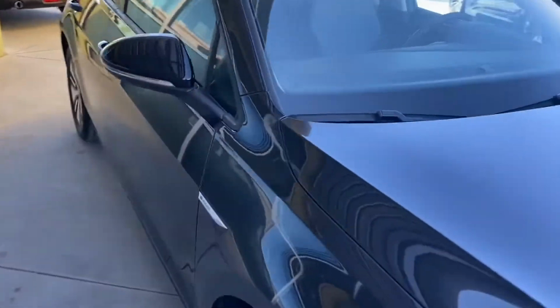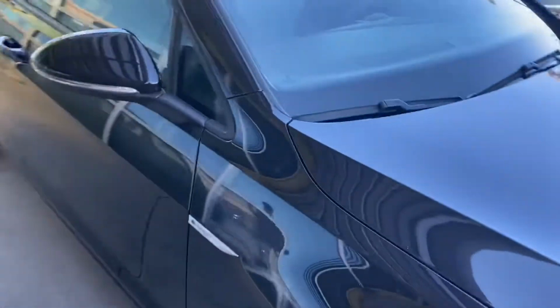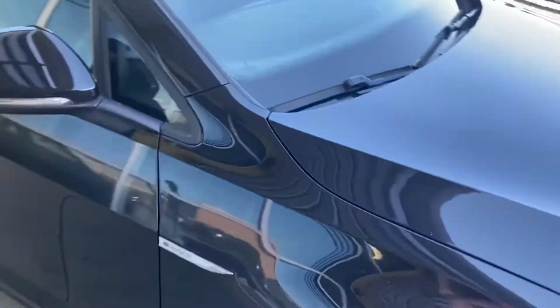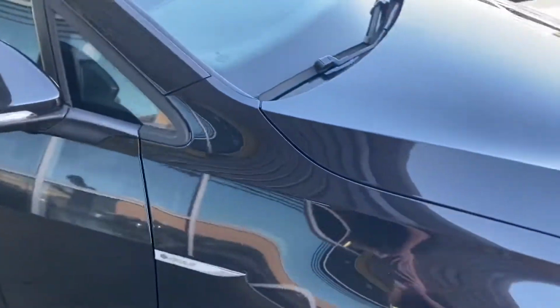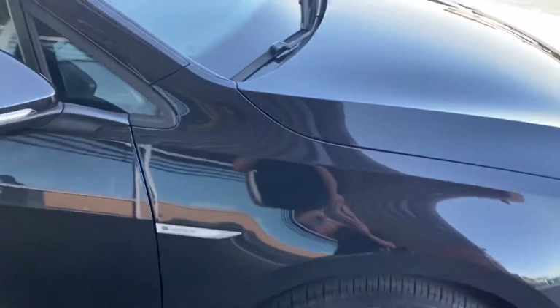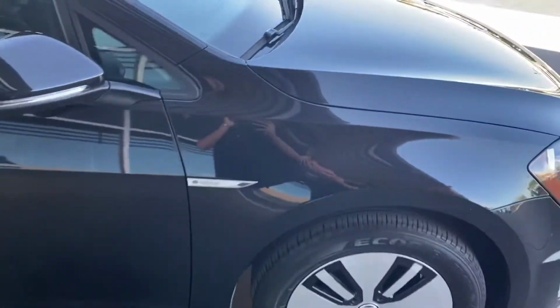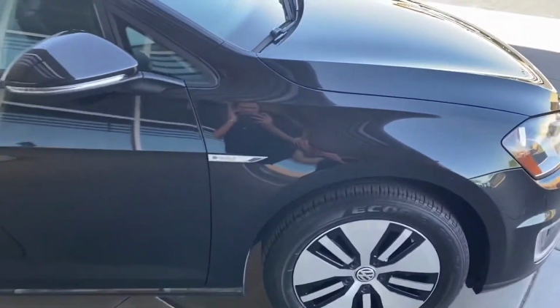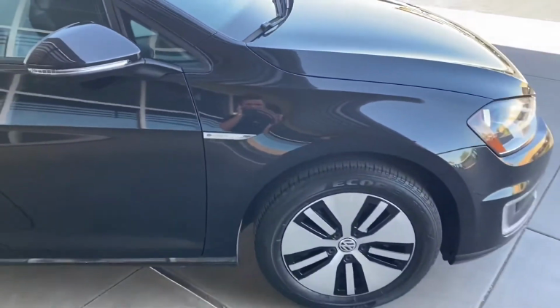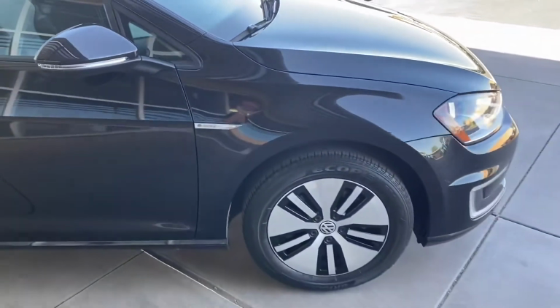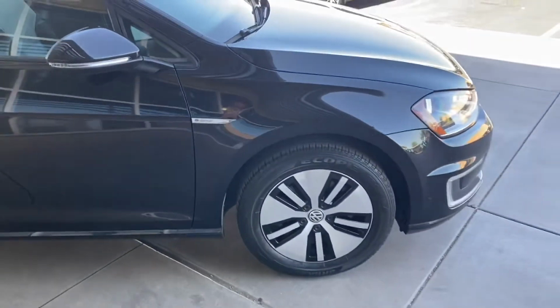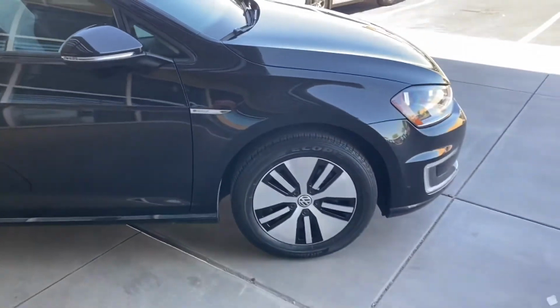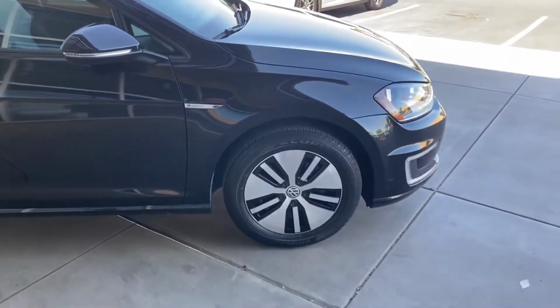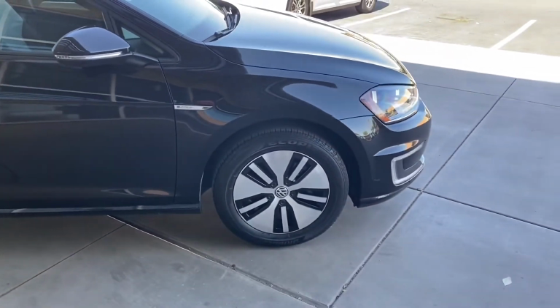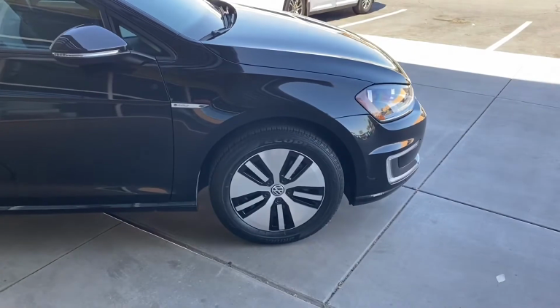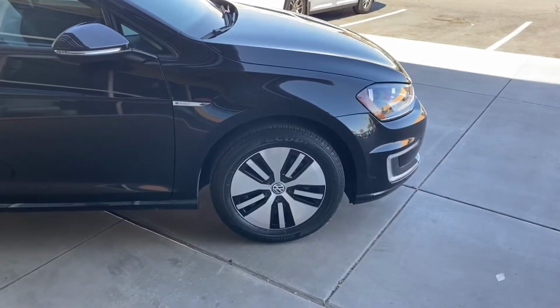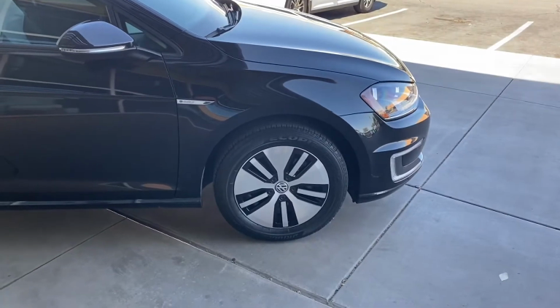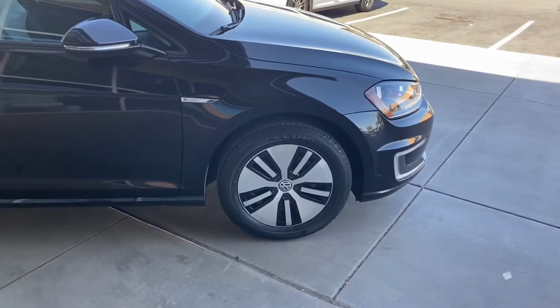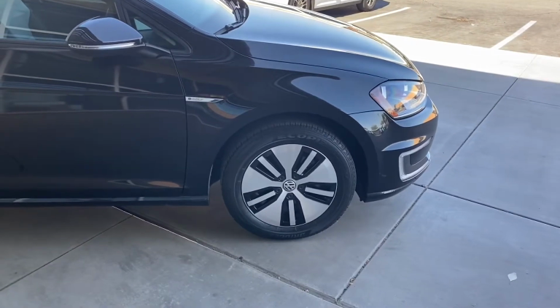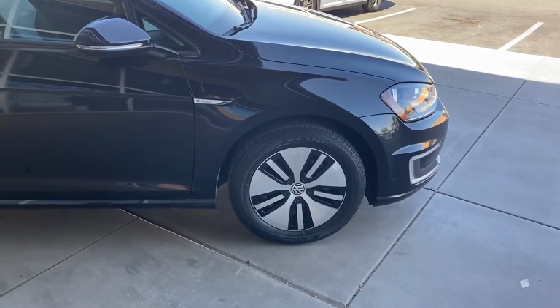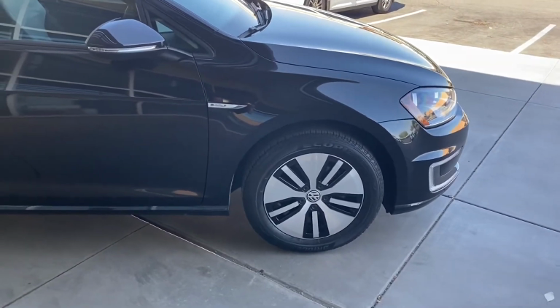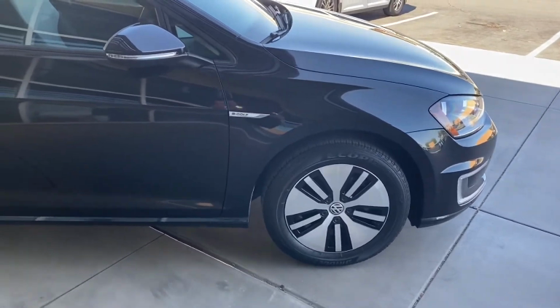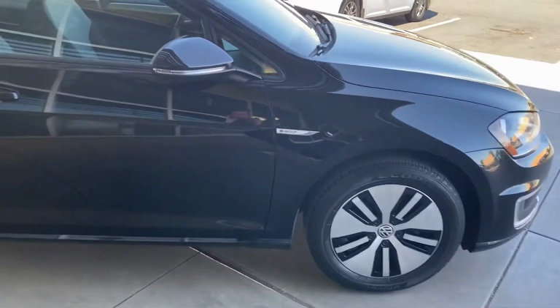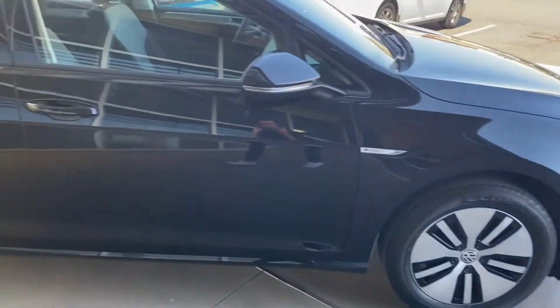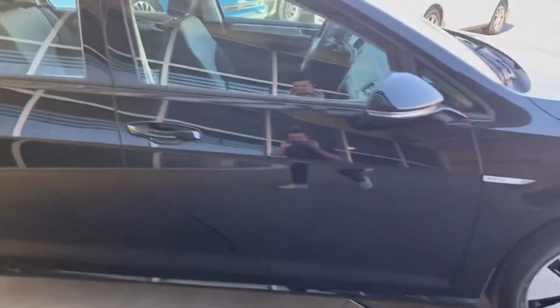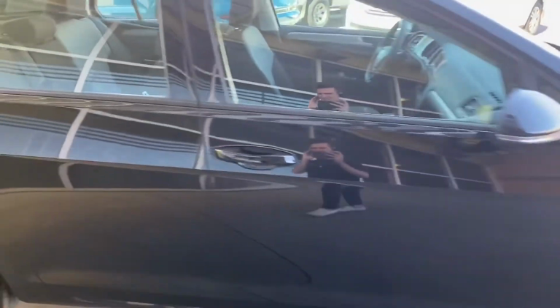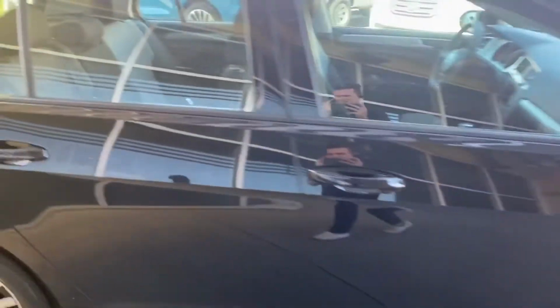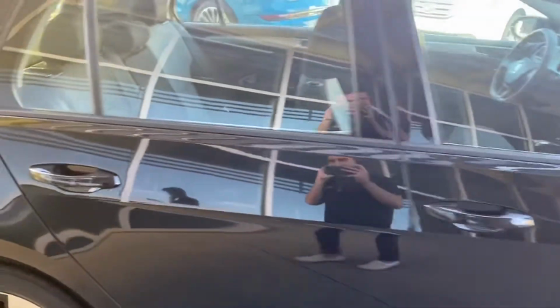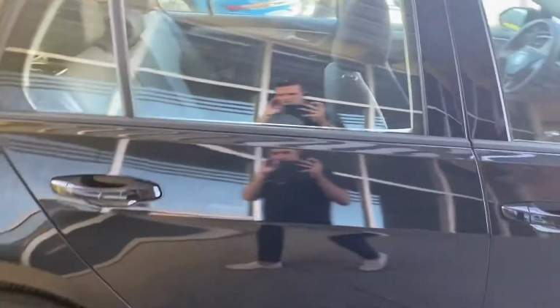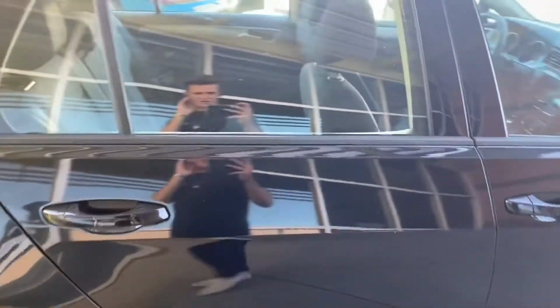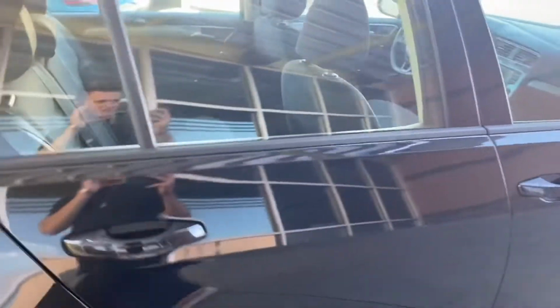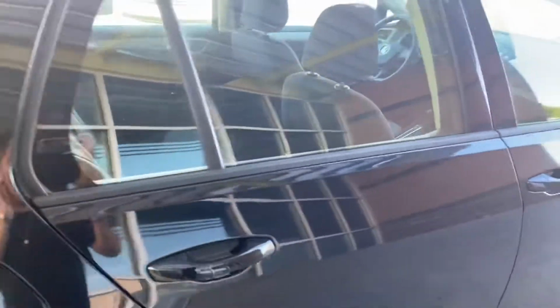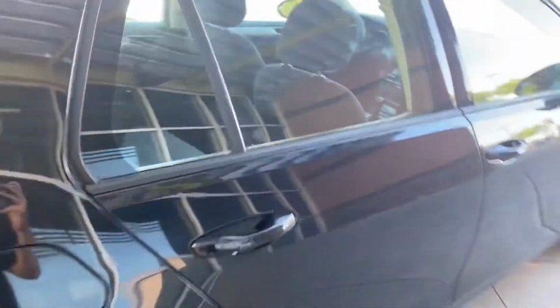Coming over to the side, we got the E-Golf badge on both sides as well as the E-Golf alloy rims. Keyless entry on the front two doors.